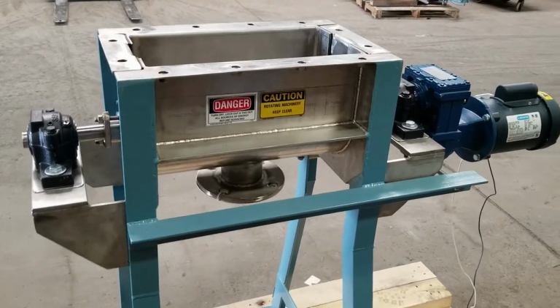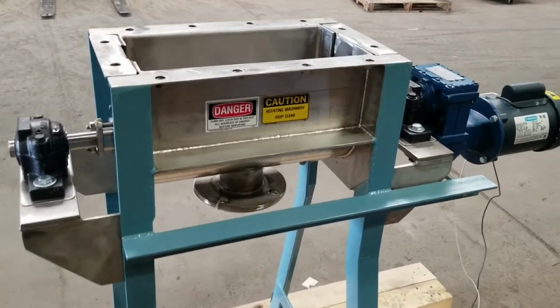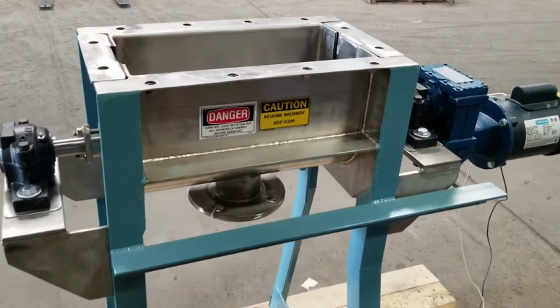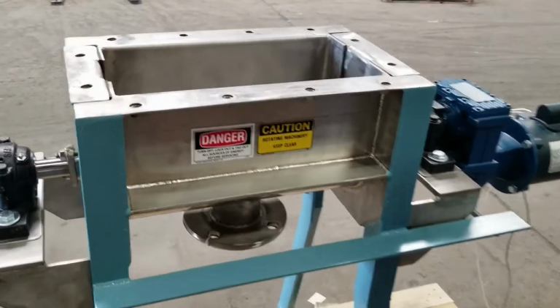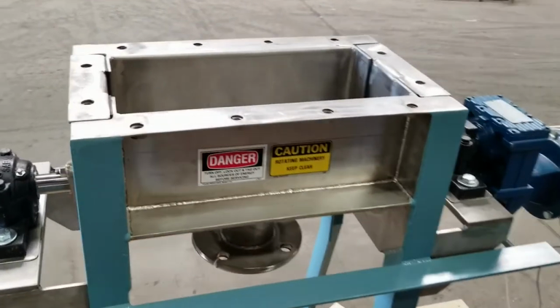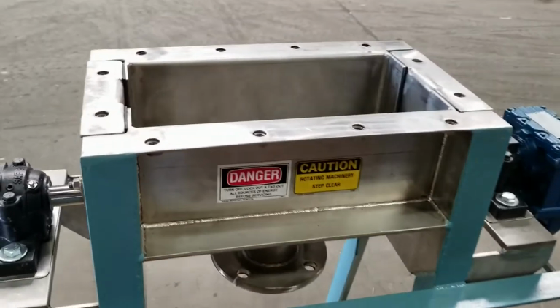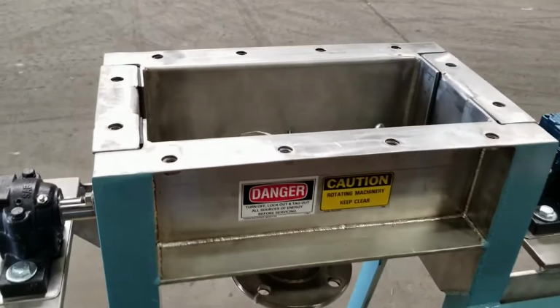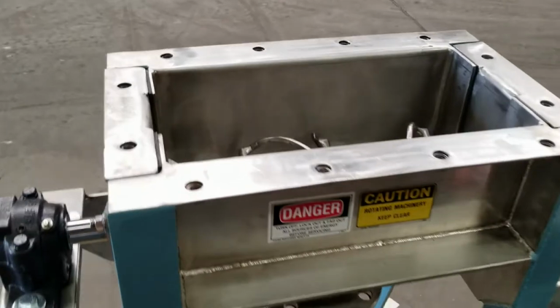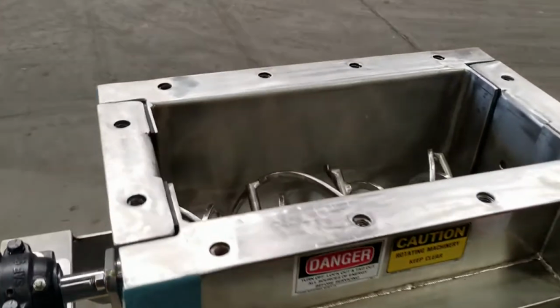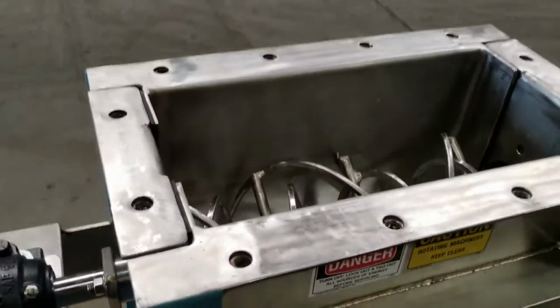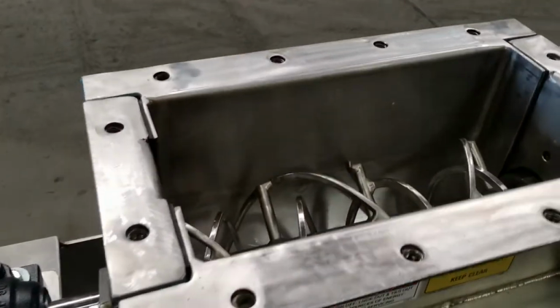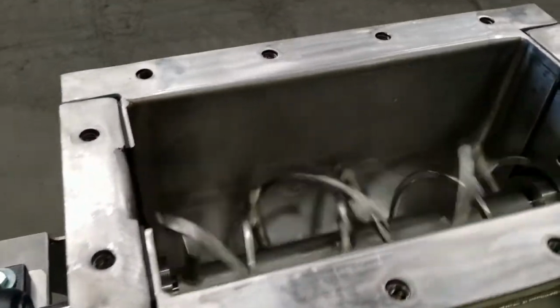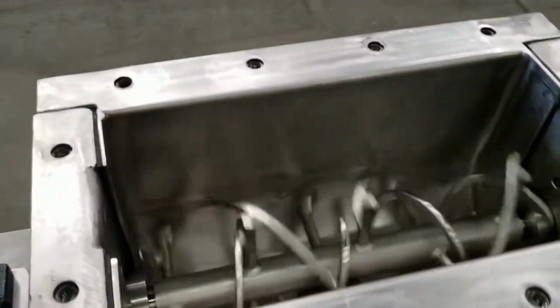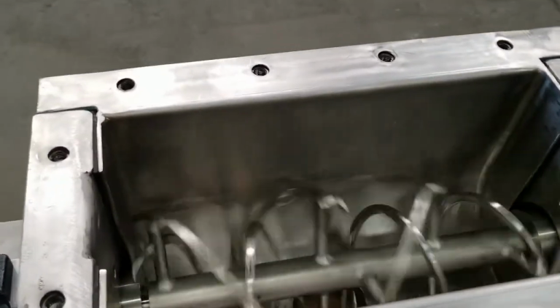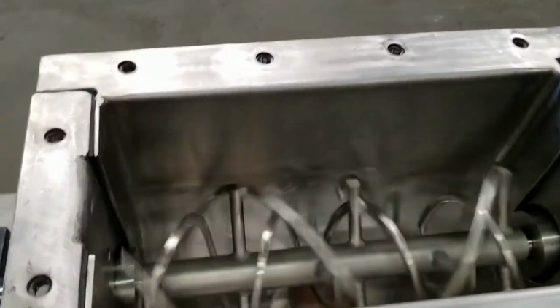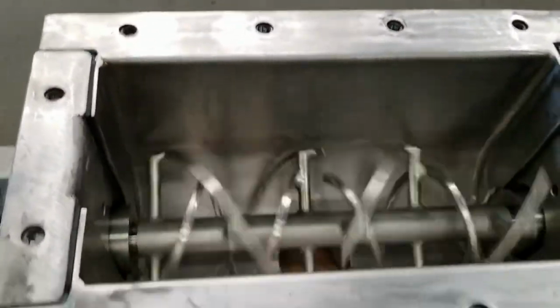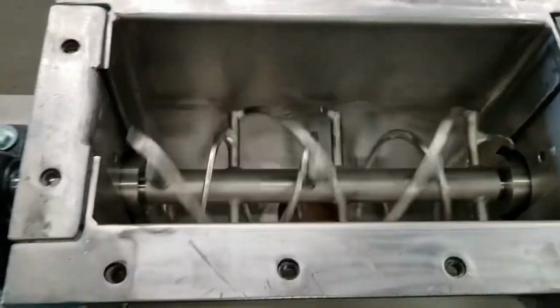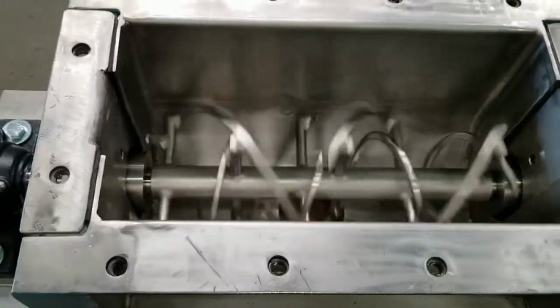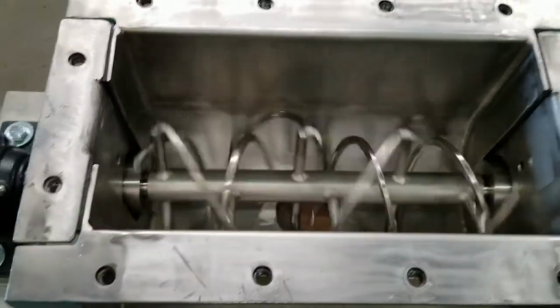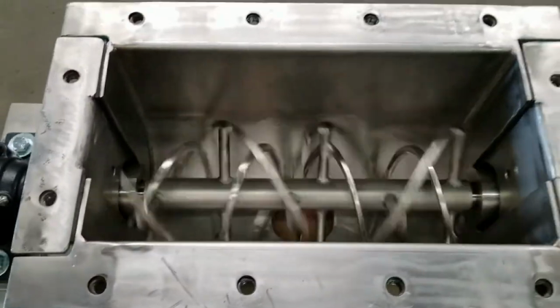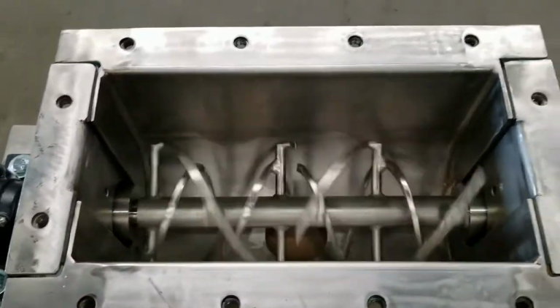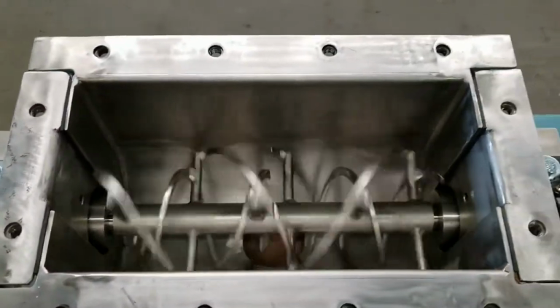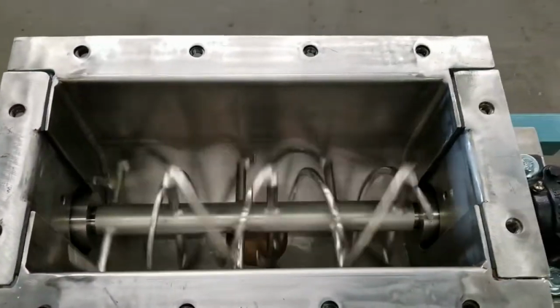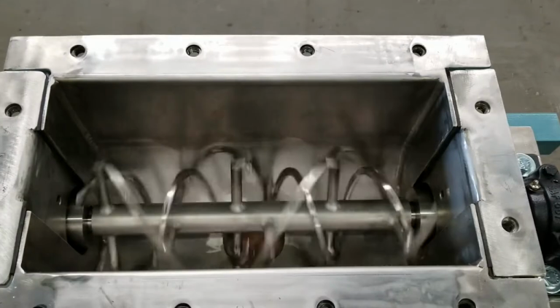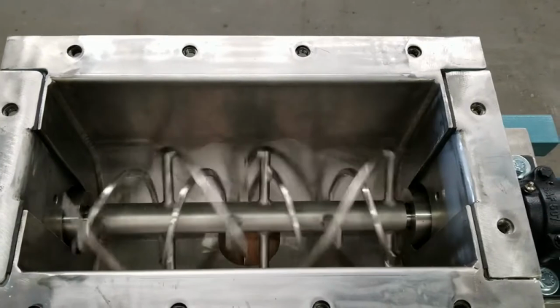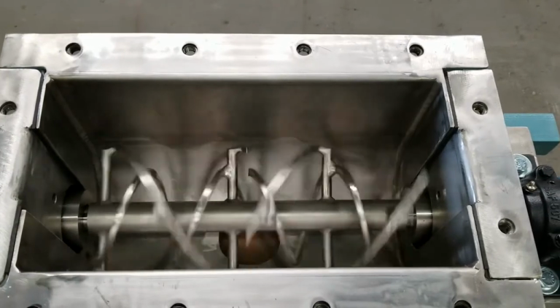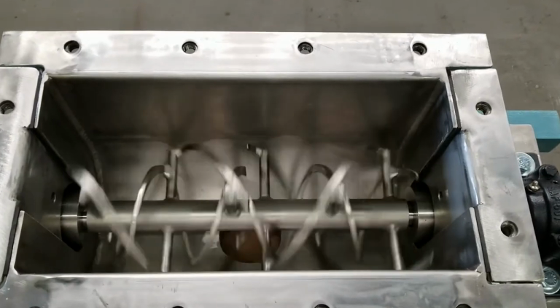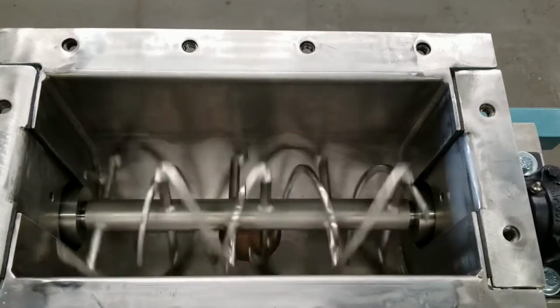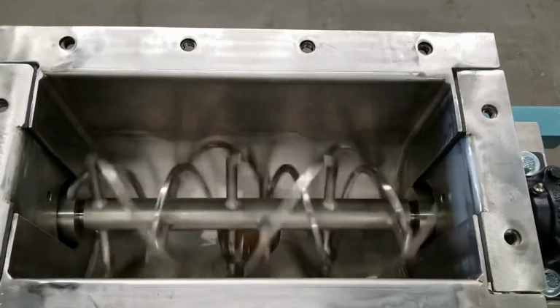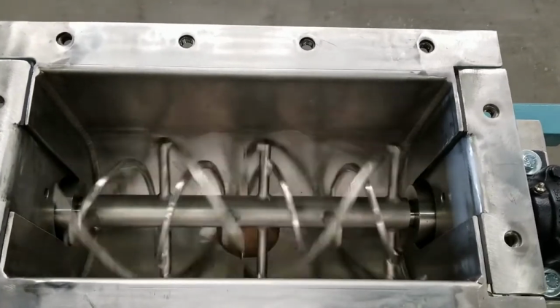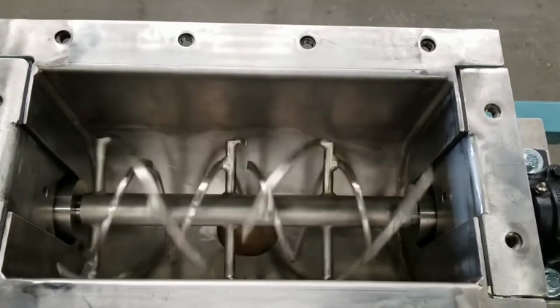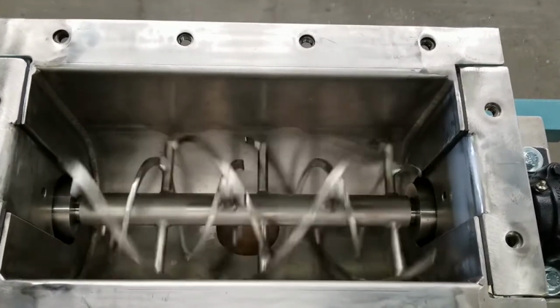The blender has a multi-pitch agitator that provides intense mixing action and reduces the mix time to five minutes.